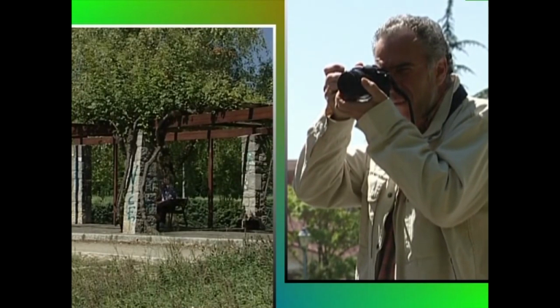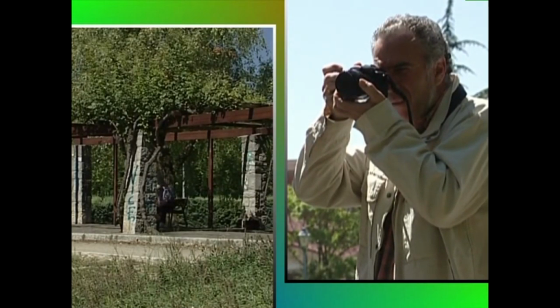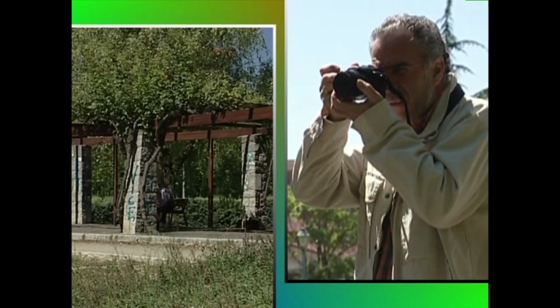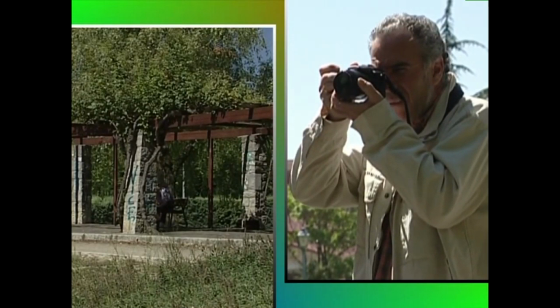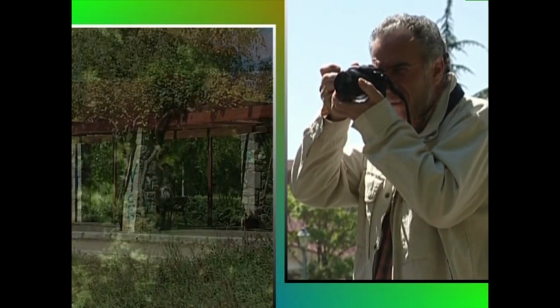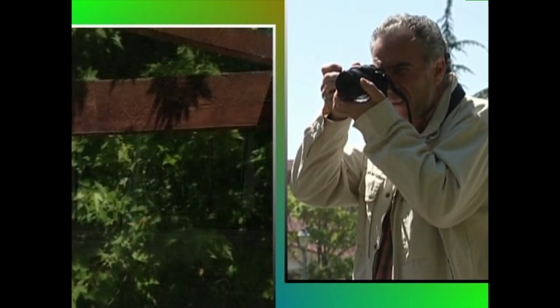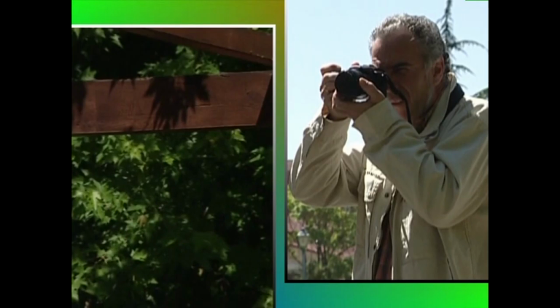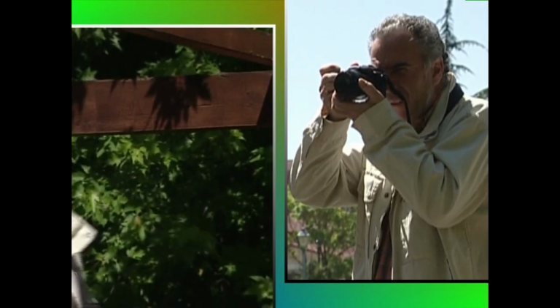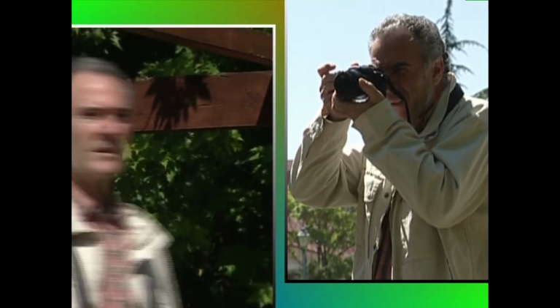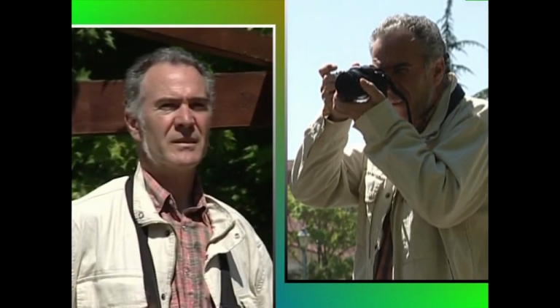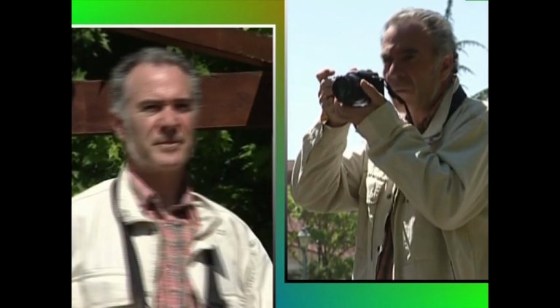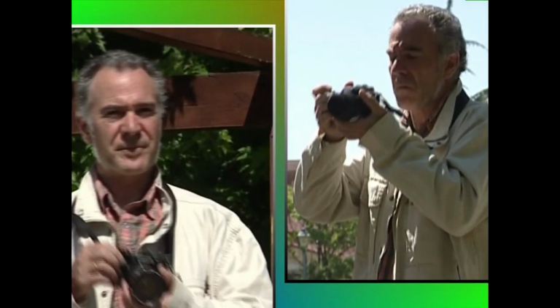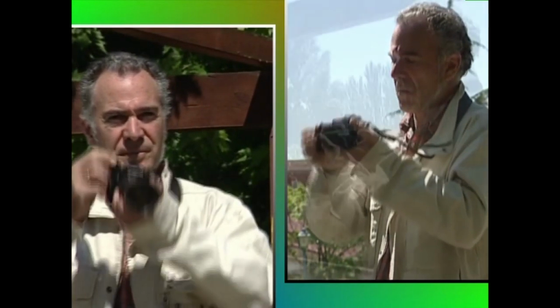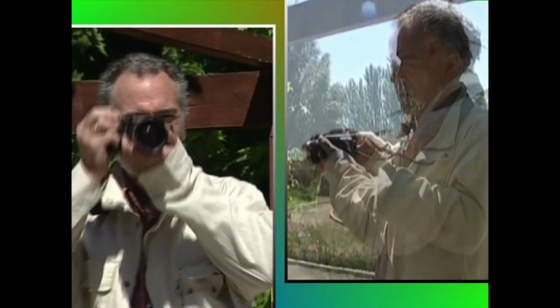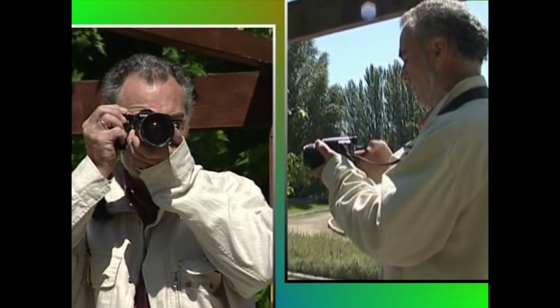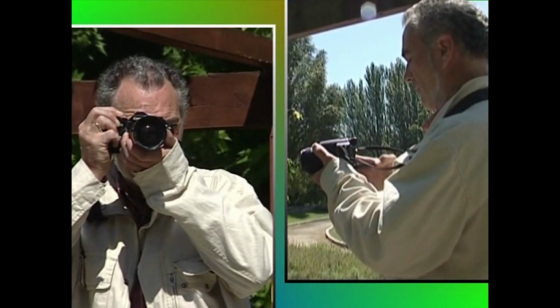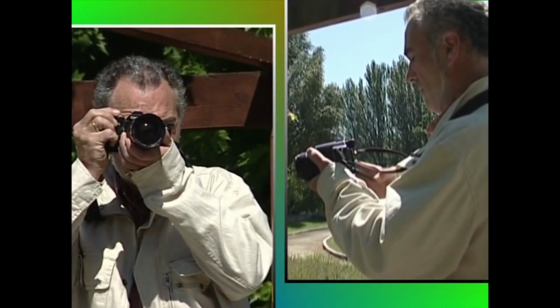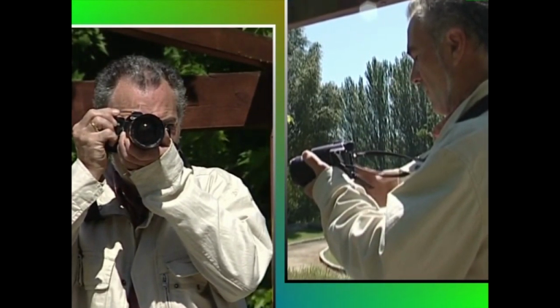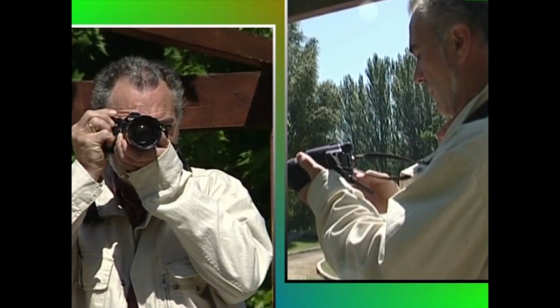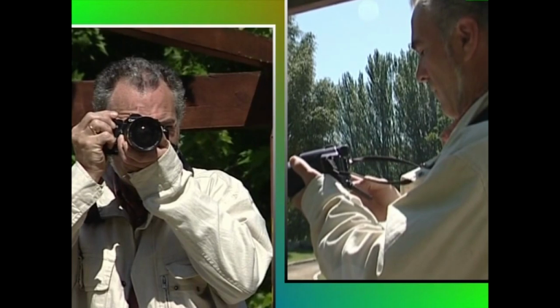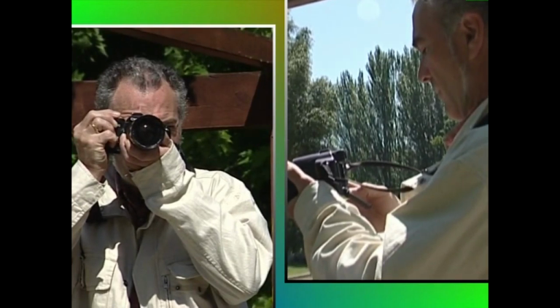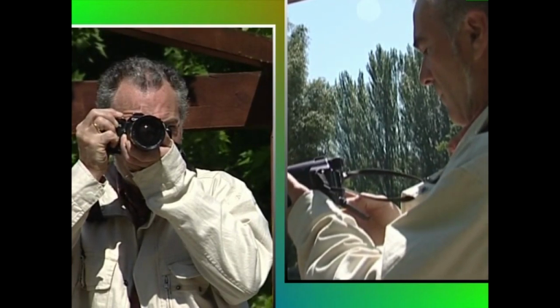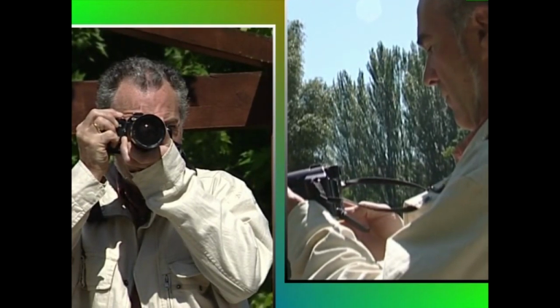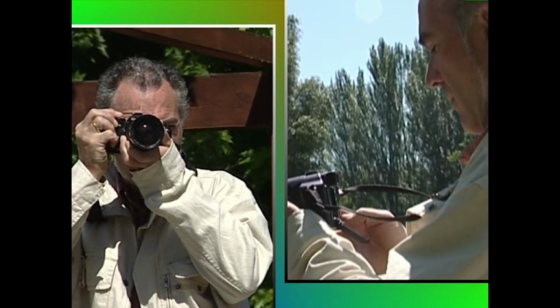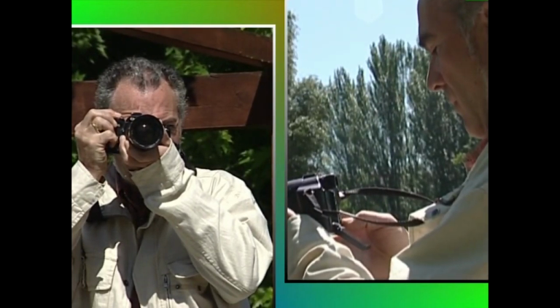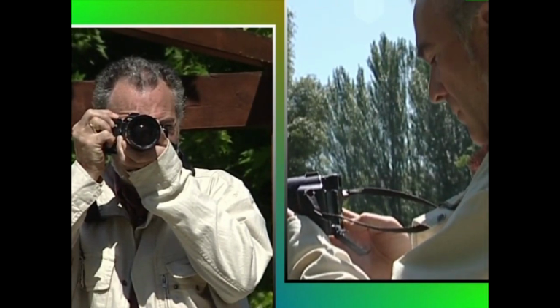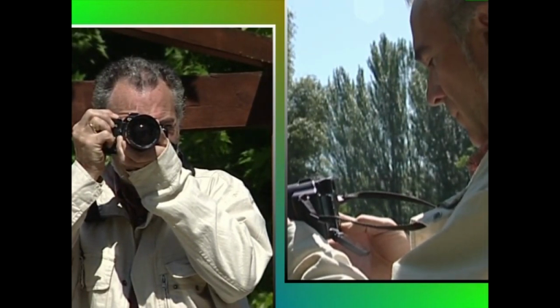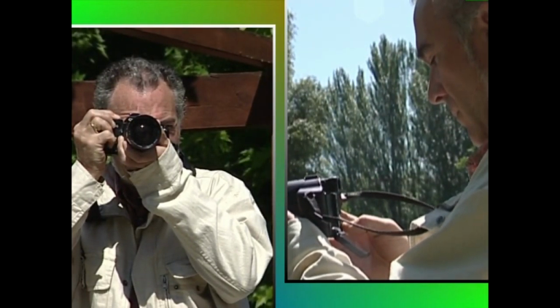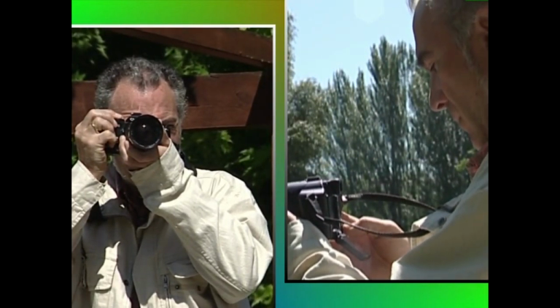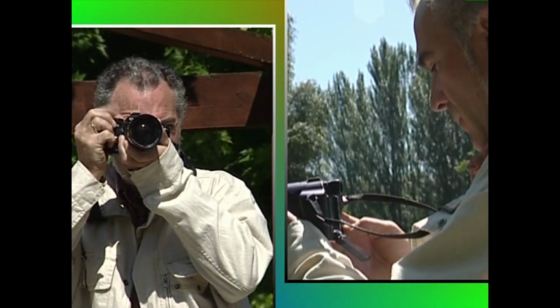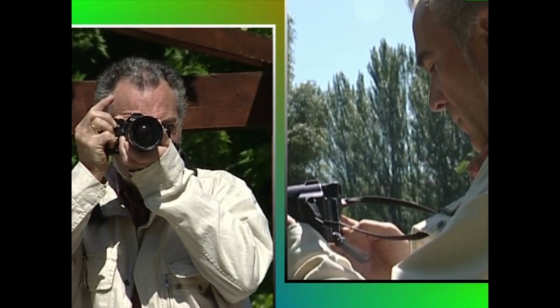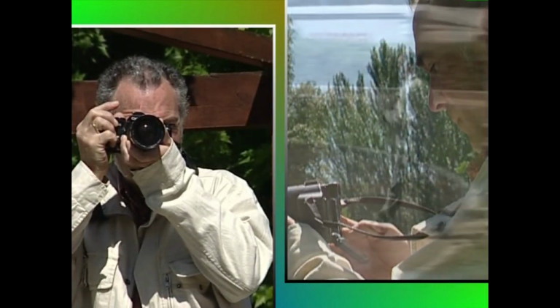Kapitulu hau argazki kamera digitalekin lan egiteari eskainiko diogun bi kapituluetatik lehena da. Argazki kamera digitalek gure esku jartzen dituzten aukerak baliatzen ikasiko dugu.